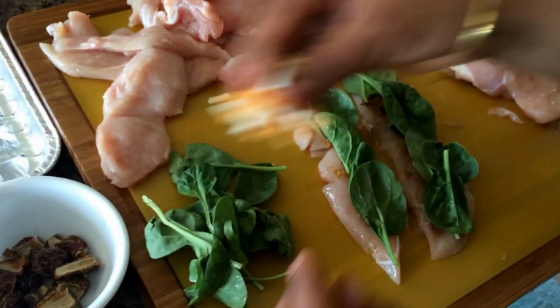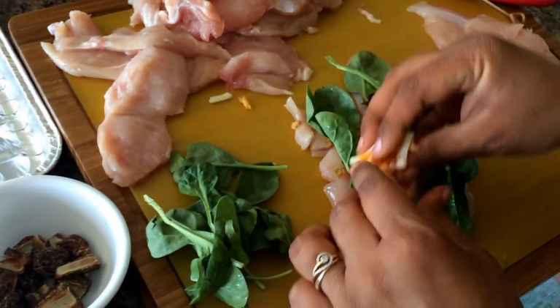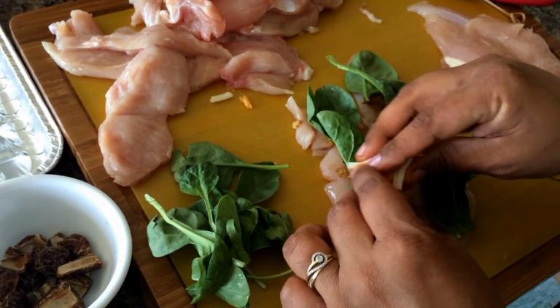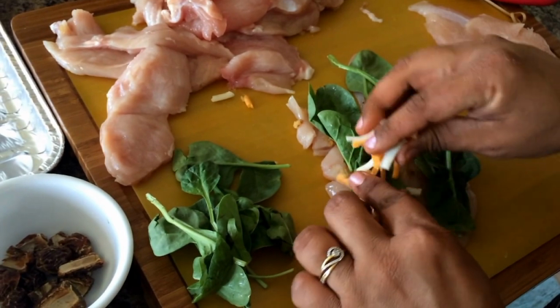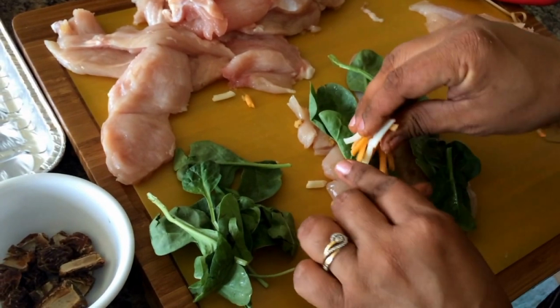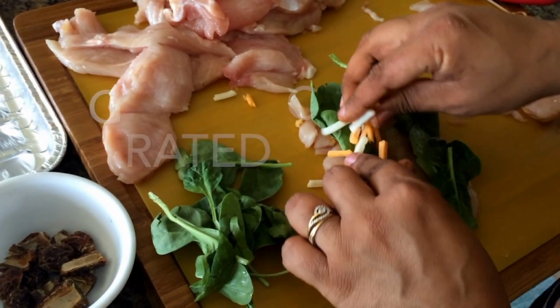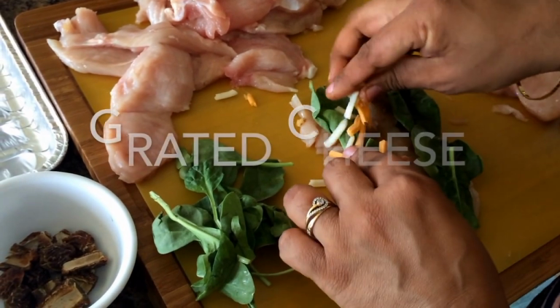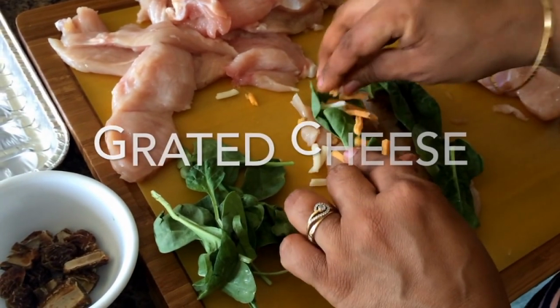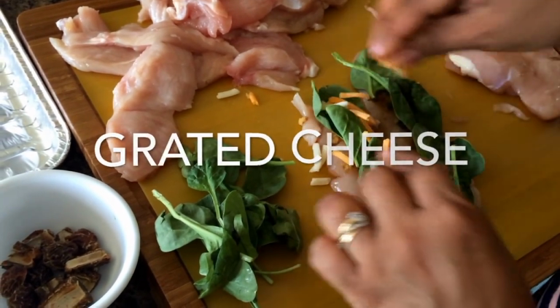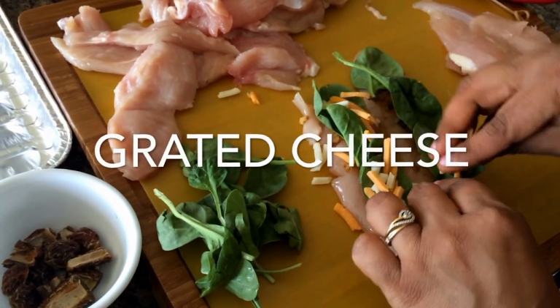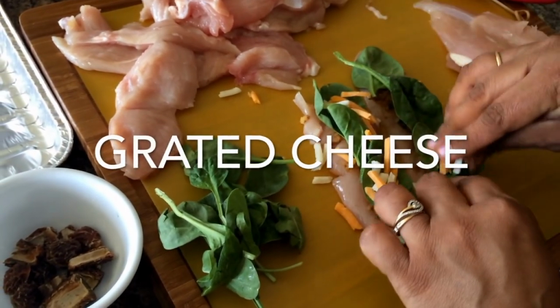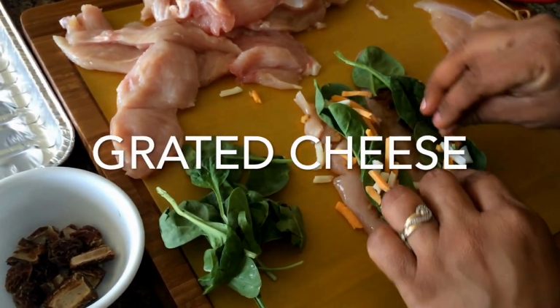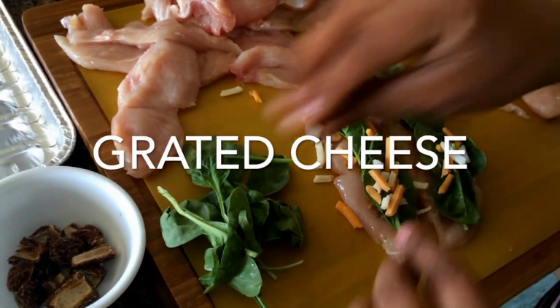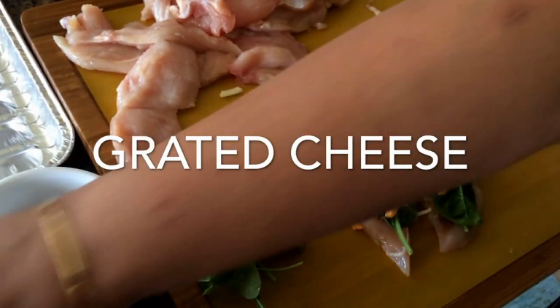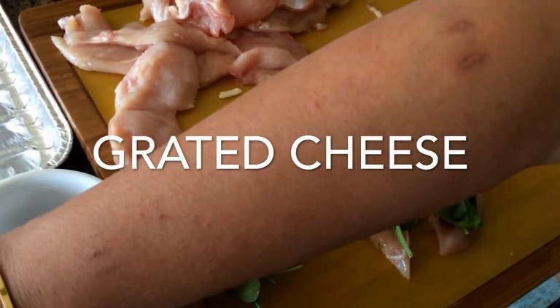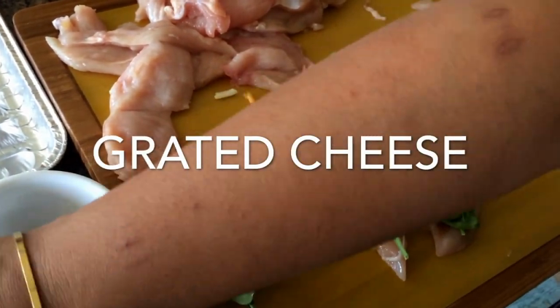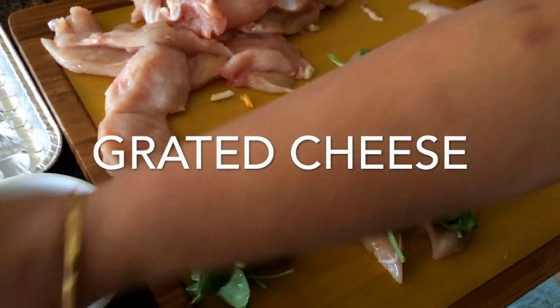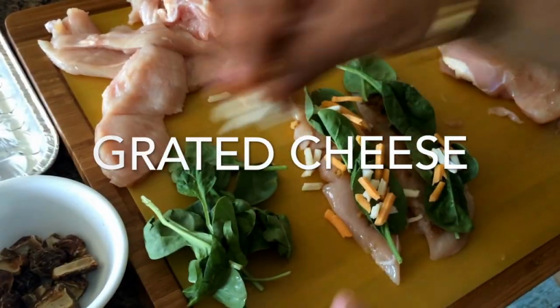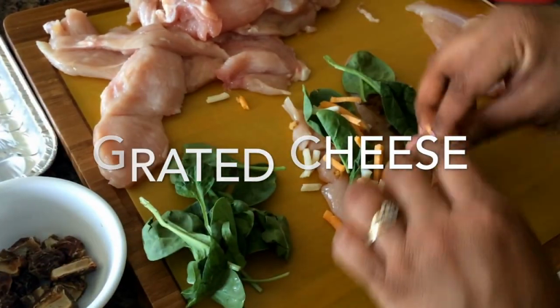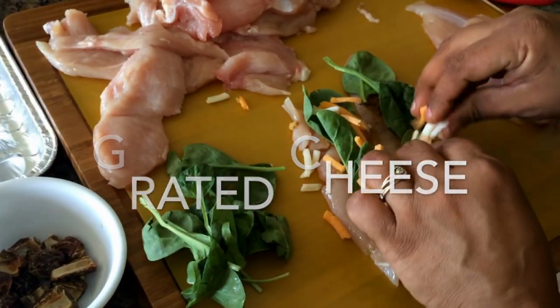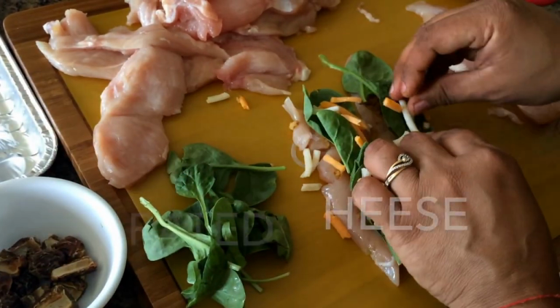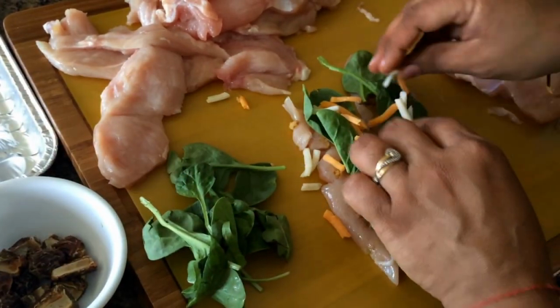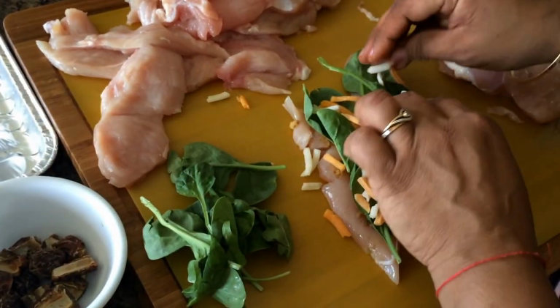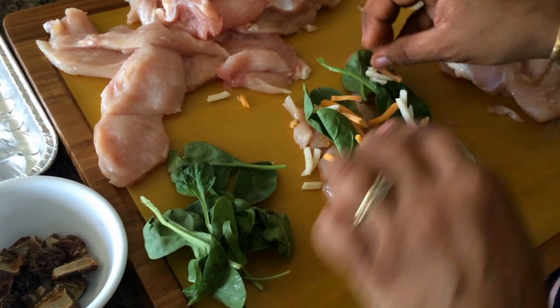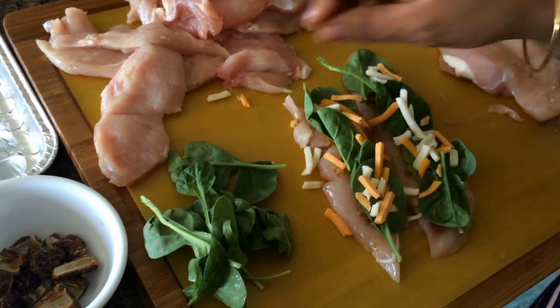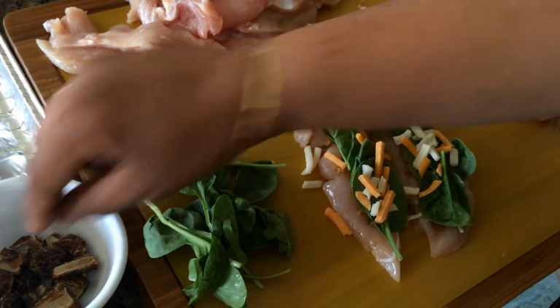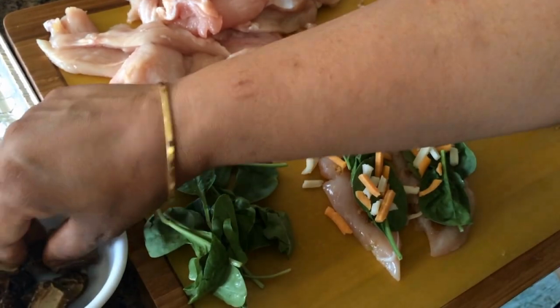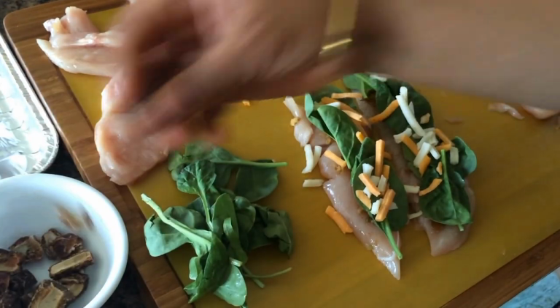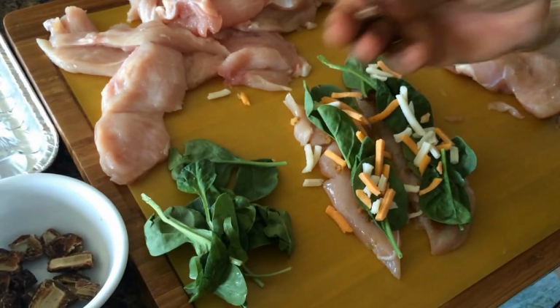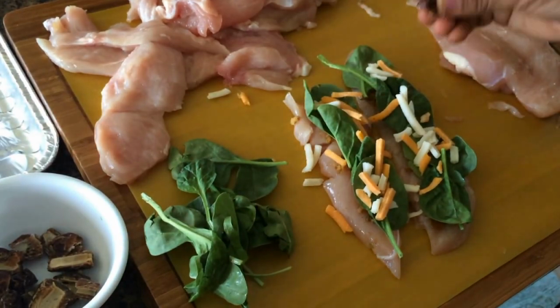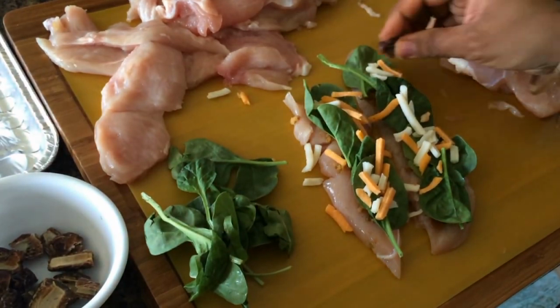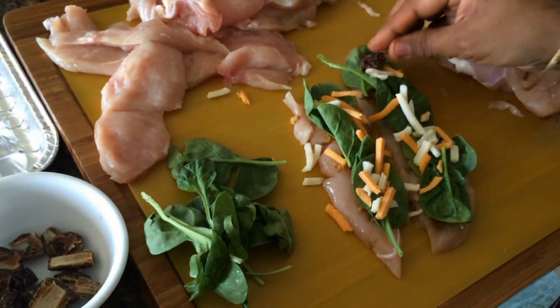Usually these recipes ask you to prepare the spinach in advance, but this one doesn't. And the spinach will really come out nice.